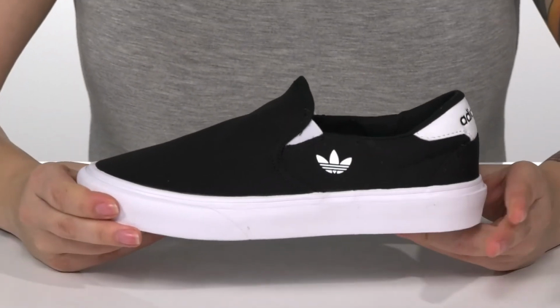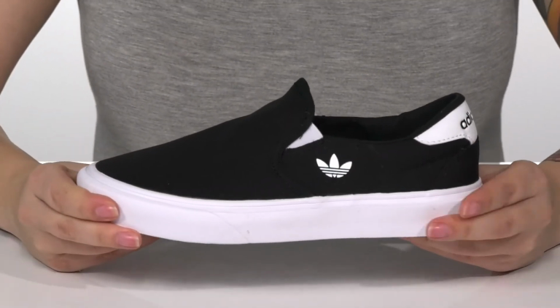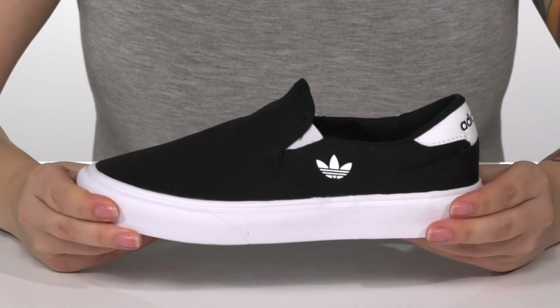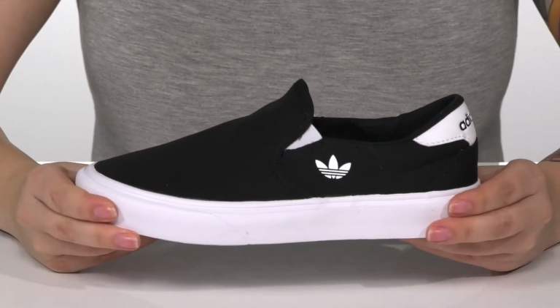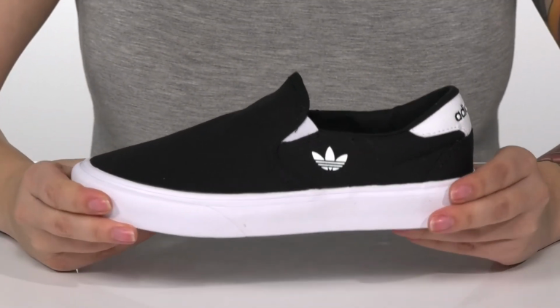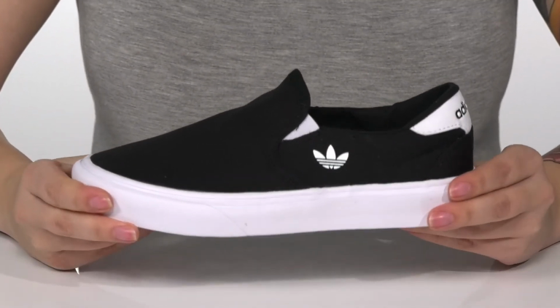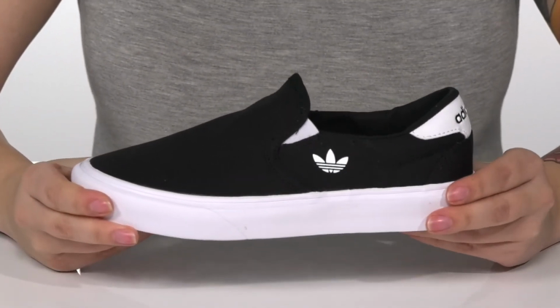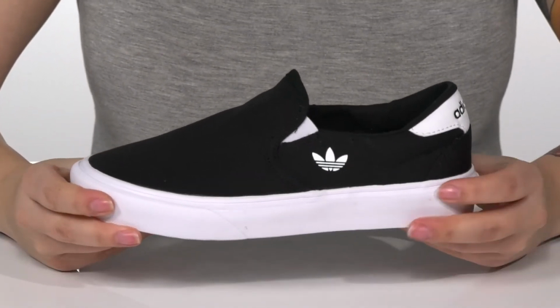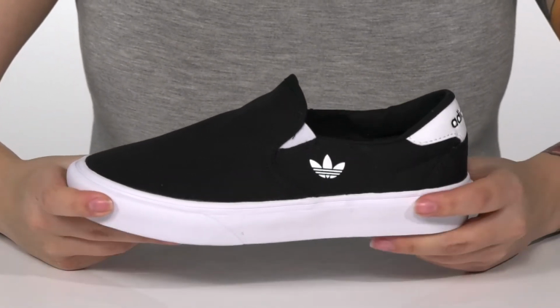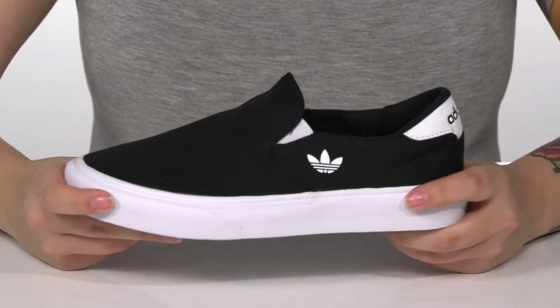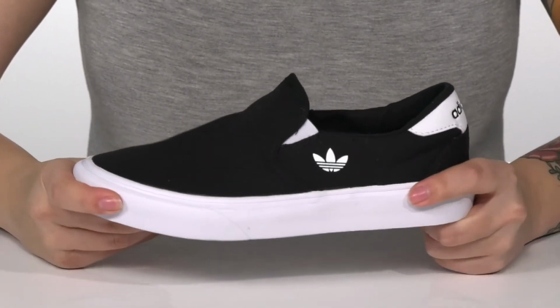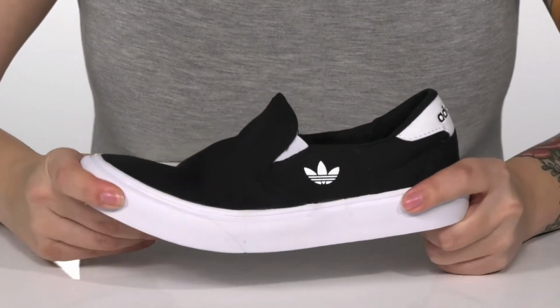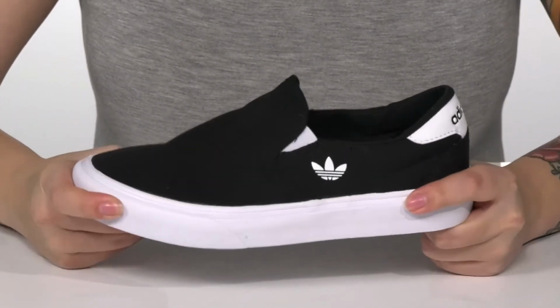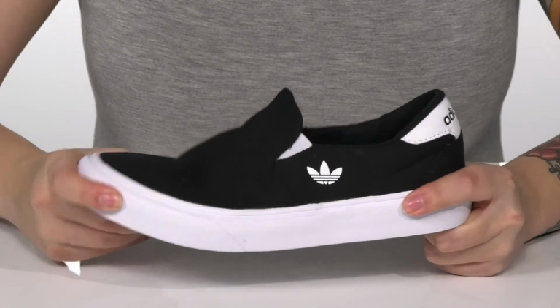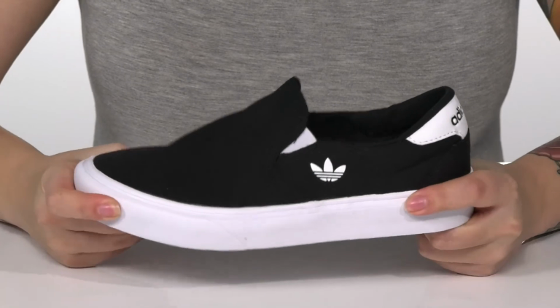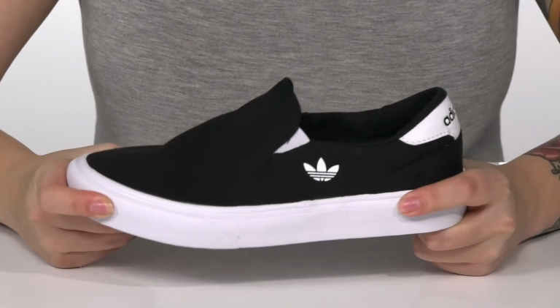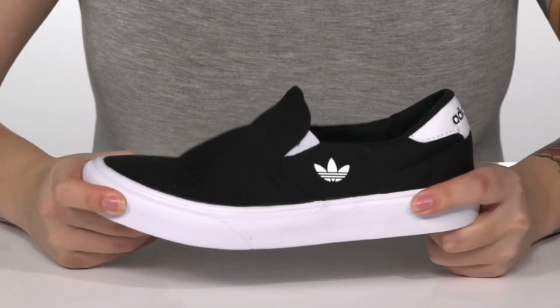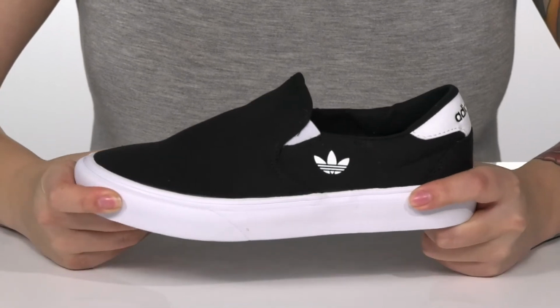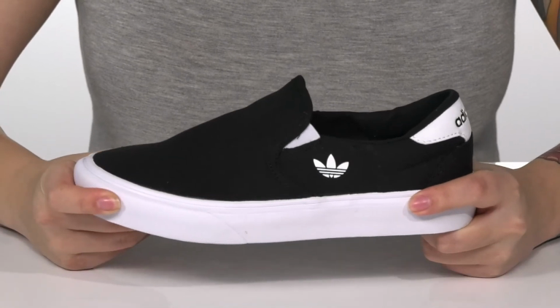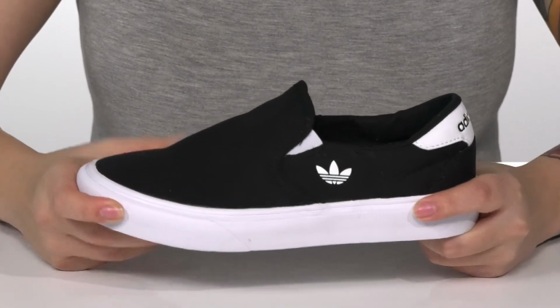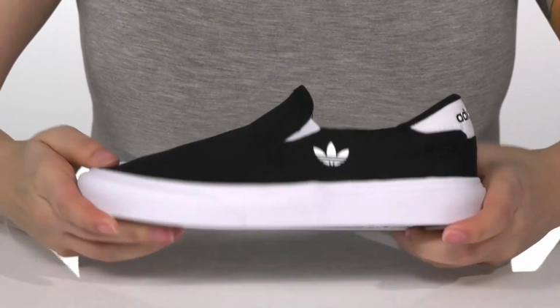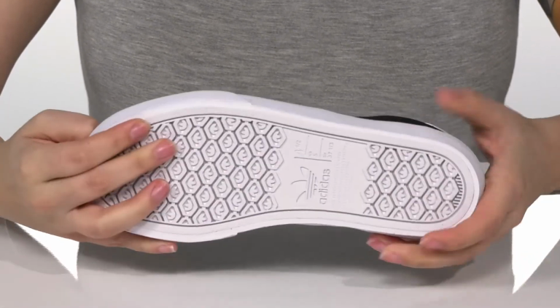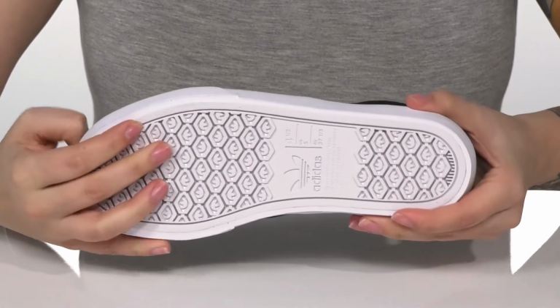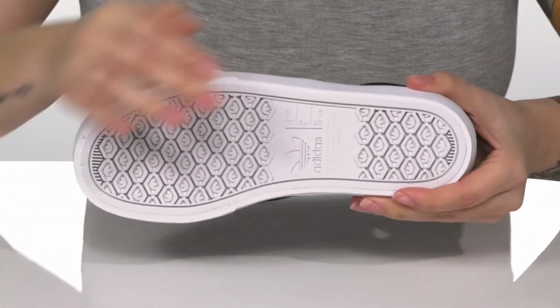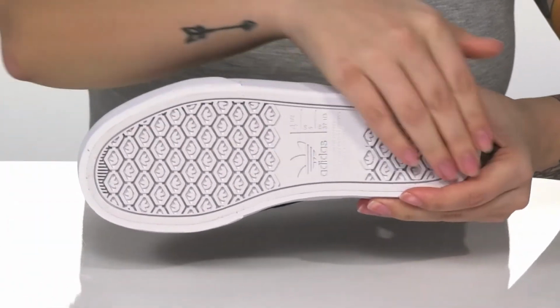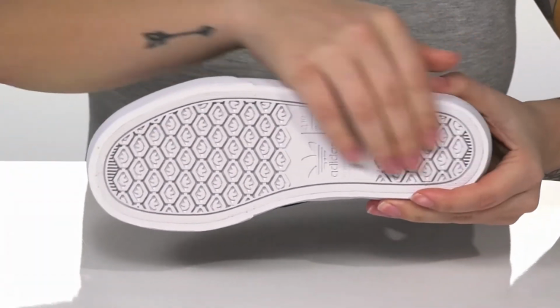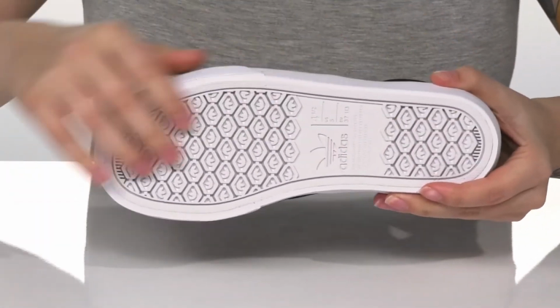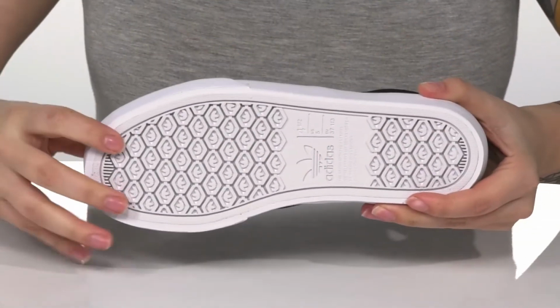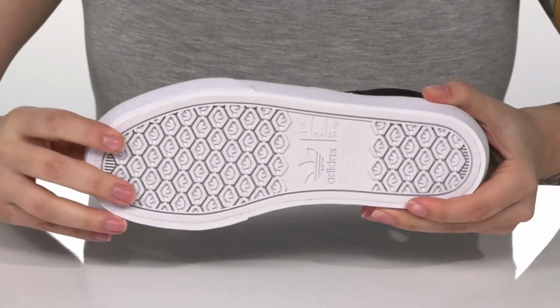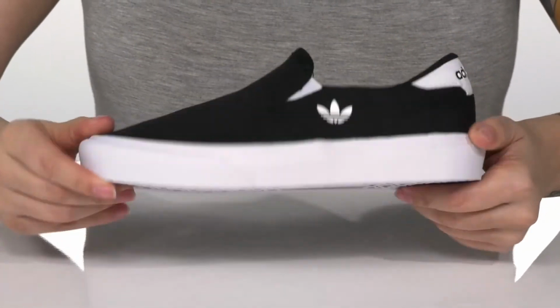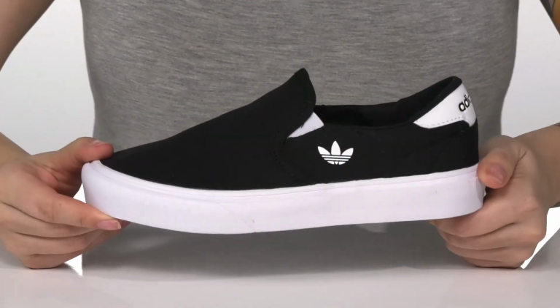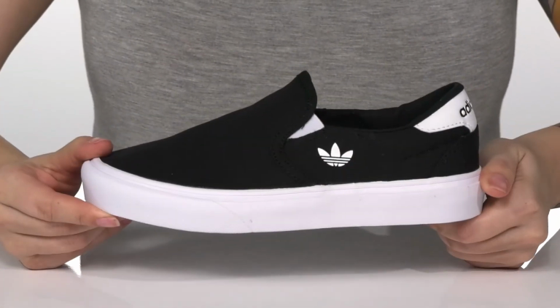That trendy wide midsole is going to give them a small boost in height. It also has flexibility for an easier stride, and all of that is on top of a grippy outsole for traction.